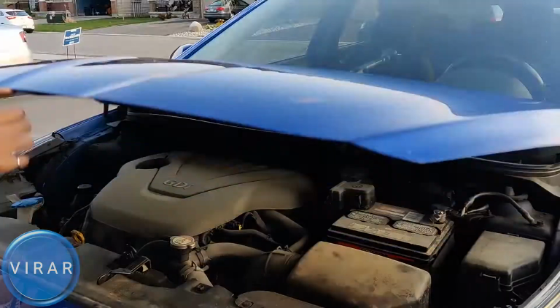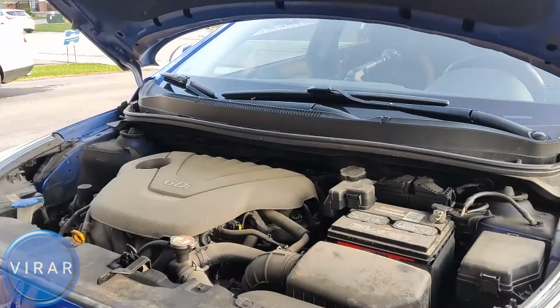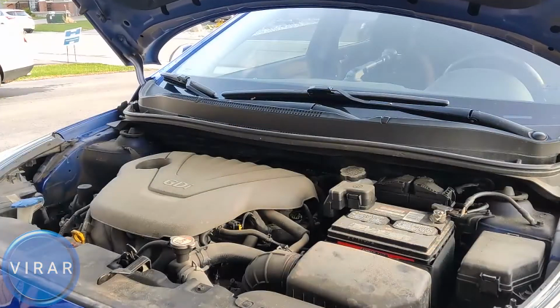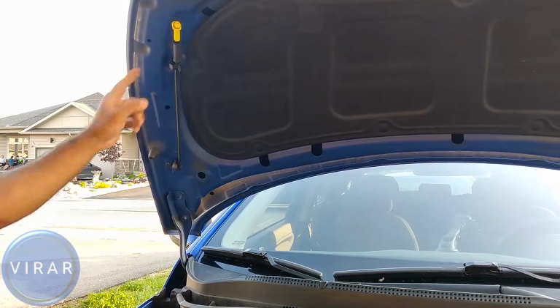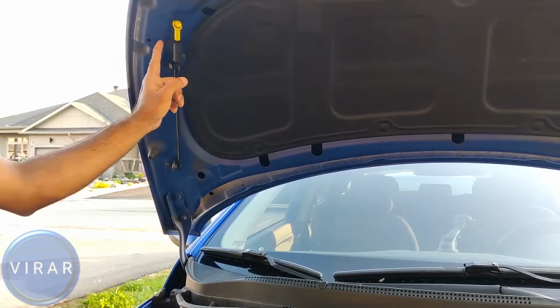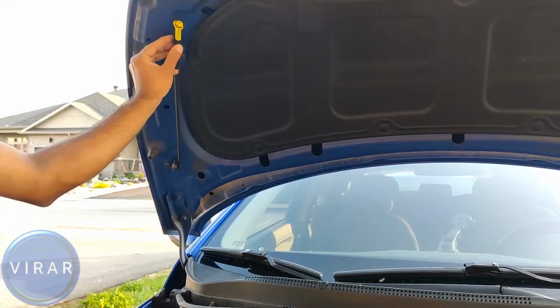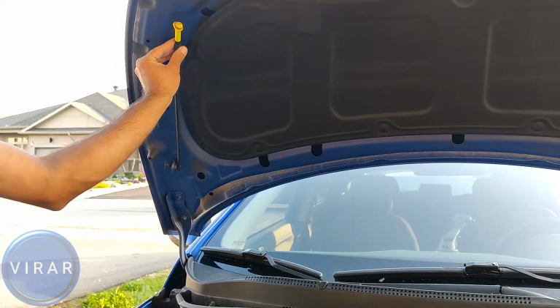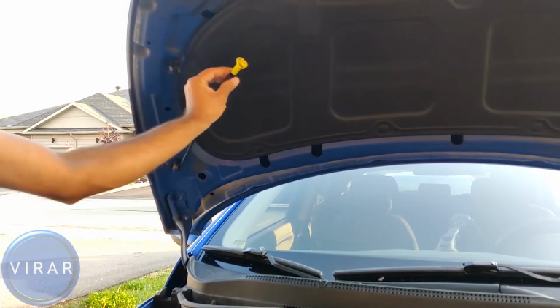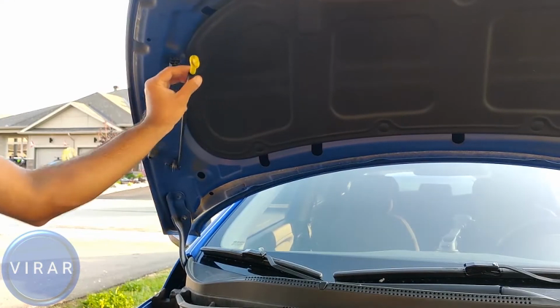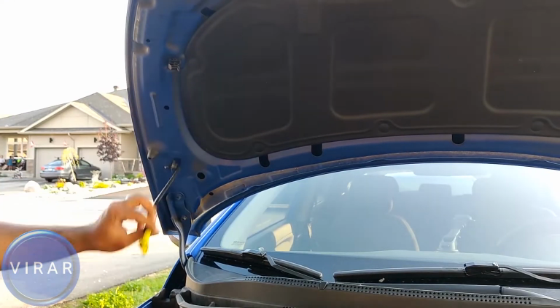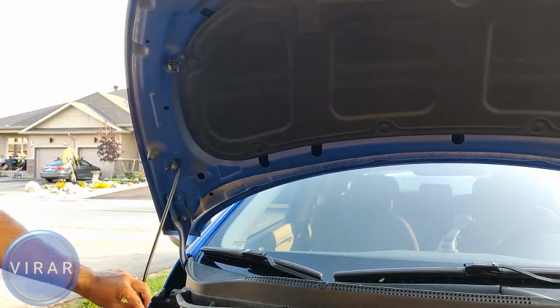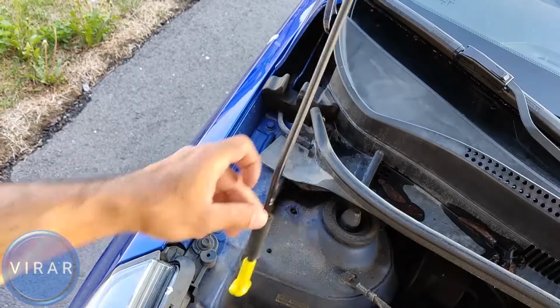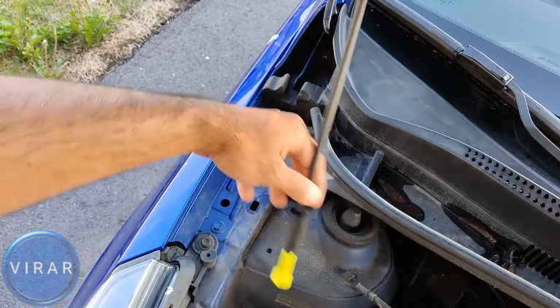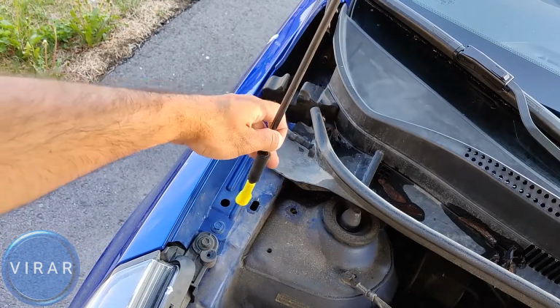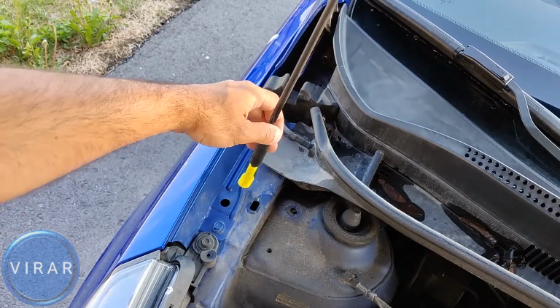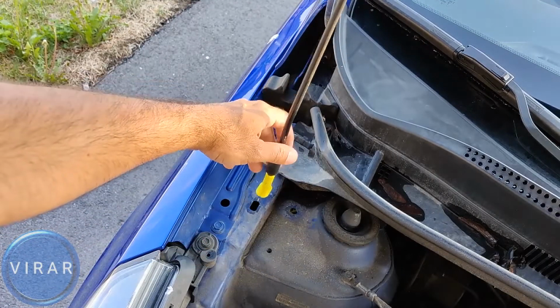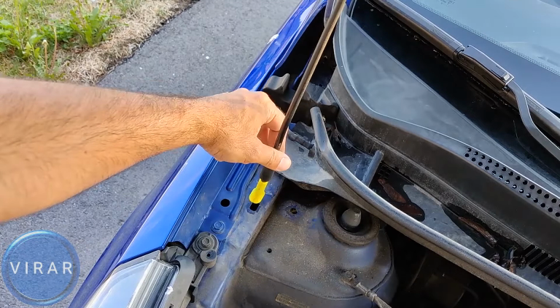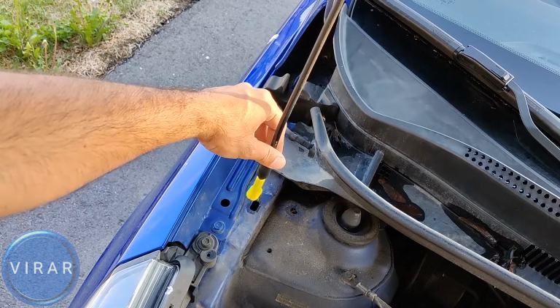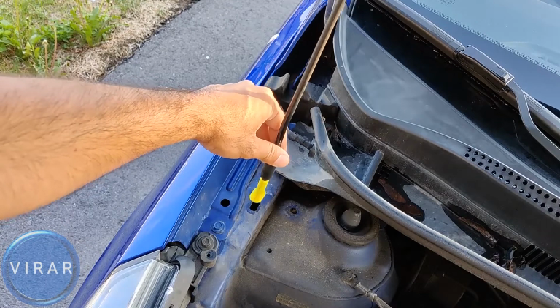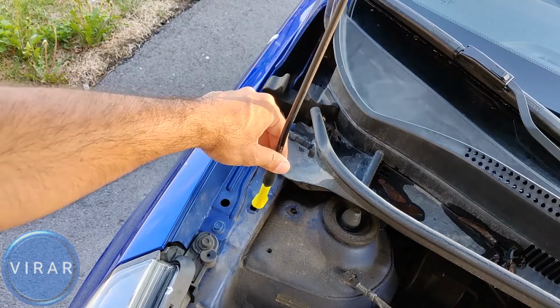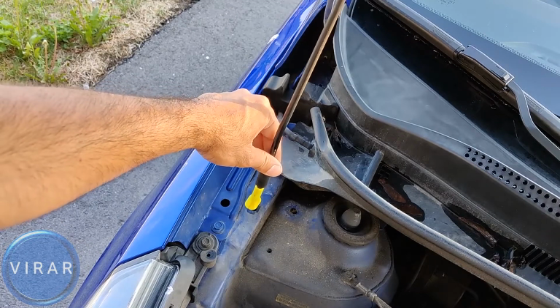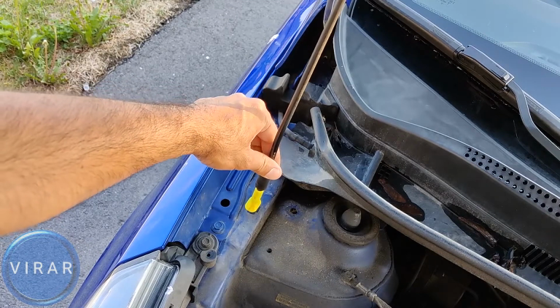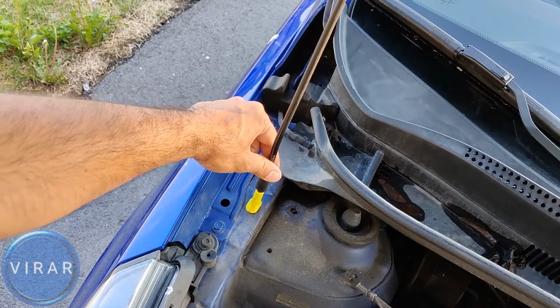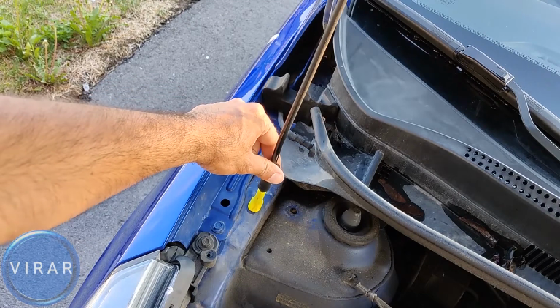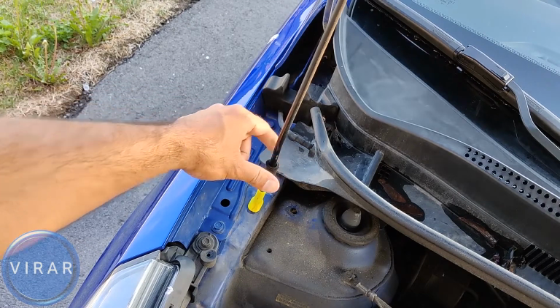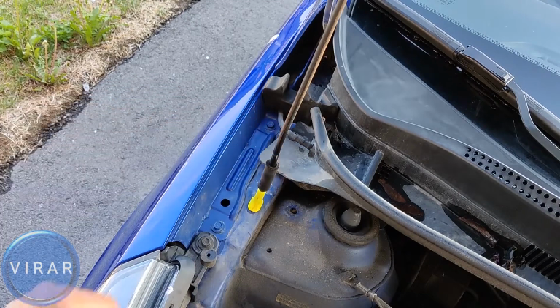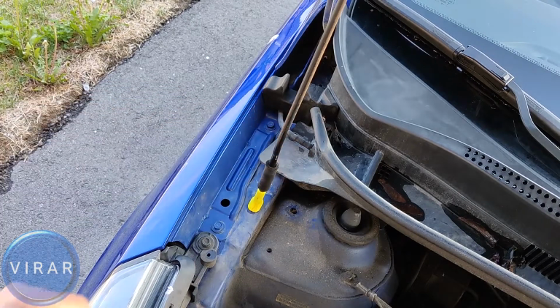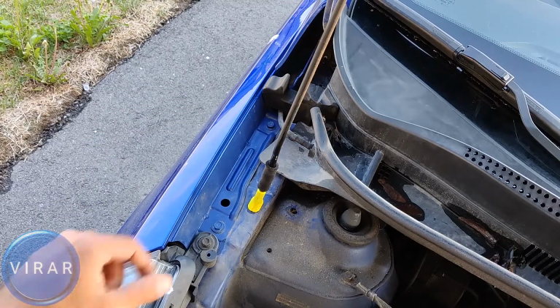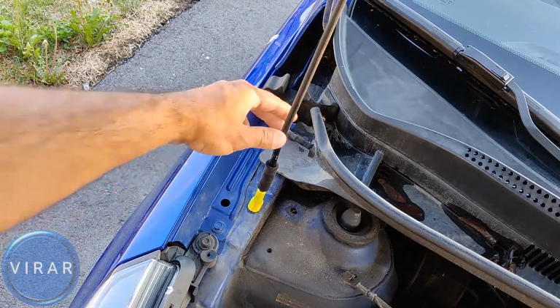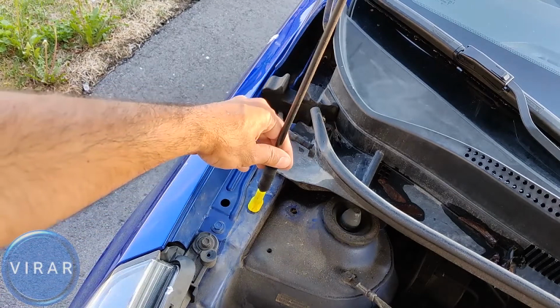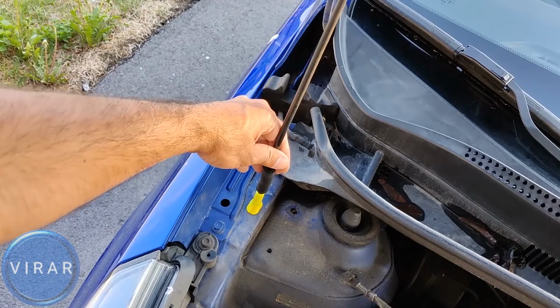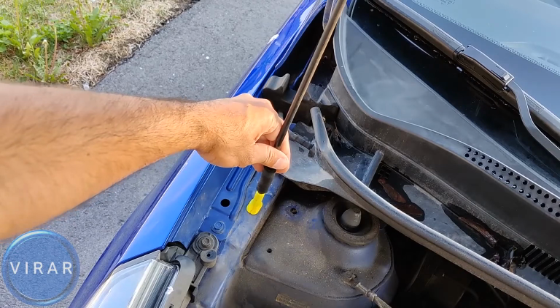Now the hood should open up. To secure the hood in place, we need to use that prop rod over there — get it out of there and let's put it in that slot, right there. Get the prop rod in there, and once it's in there, just pull it a little bit to the front of the vehicle, like that.